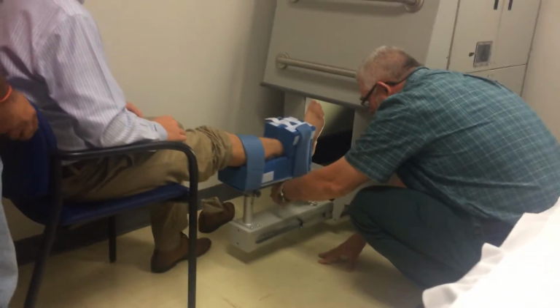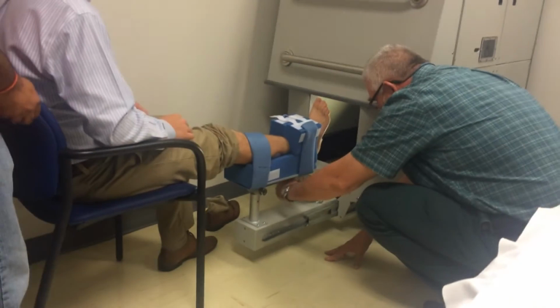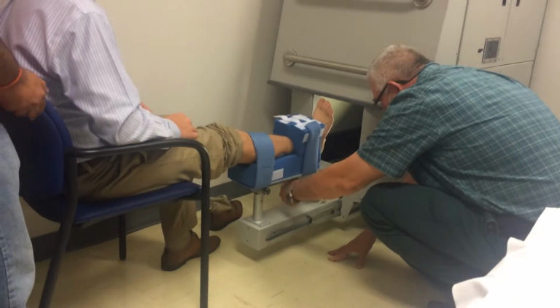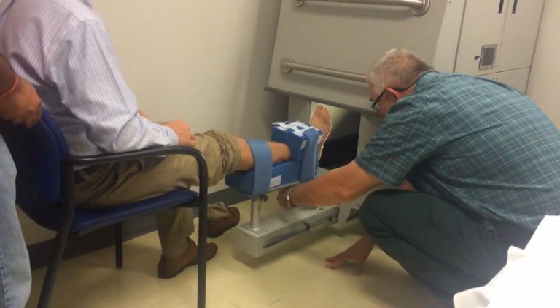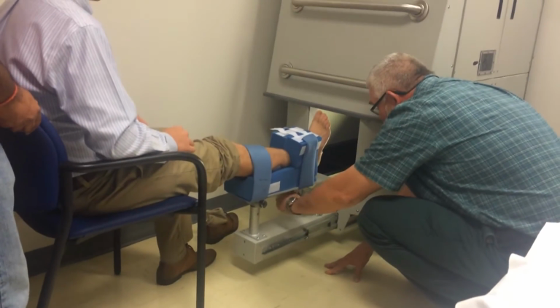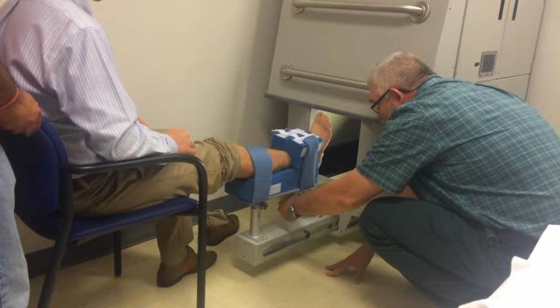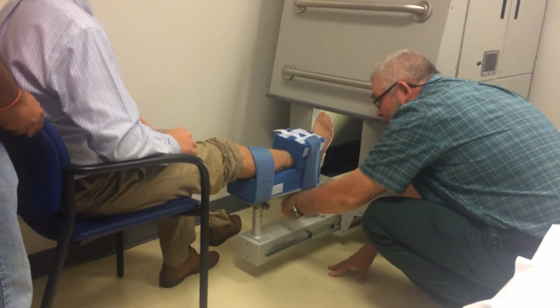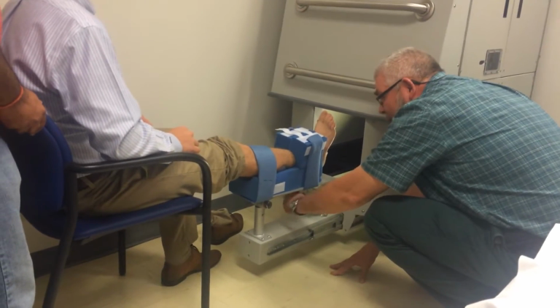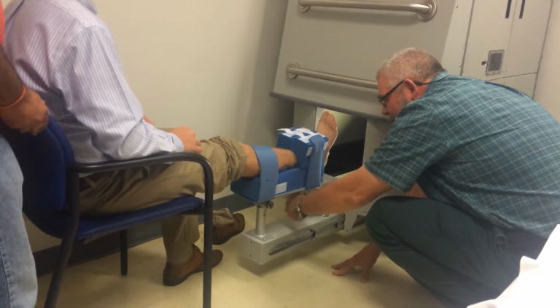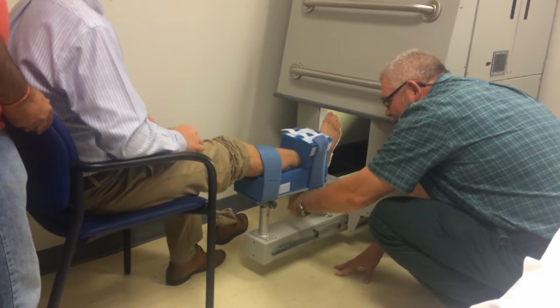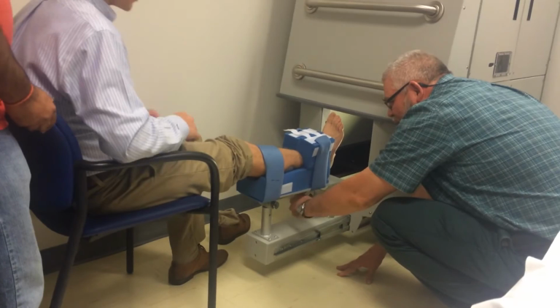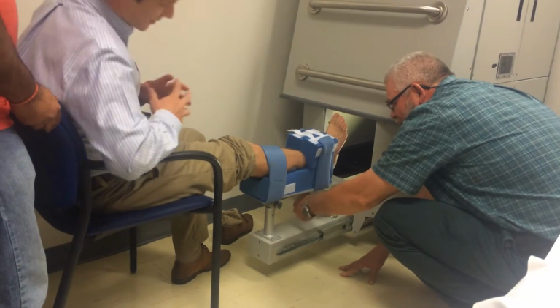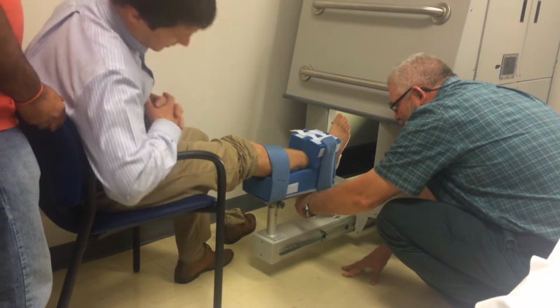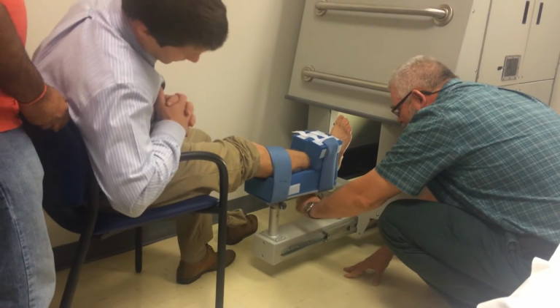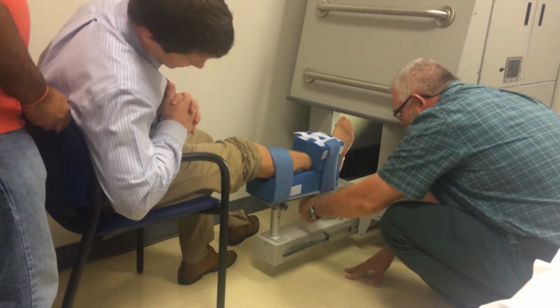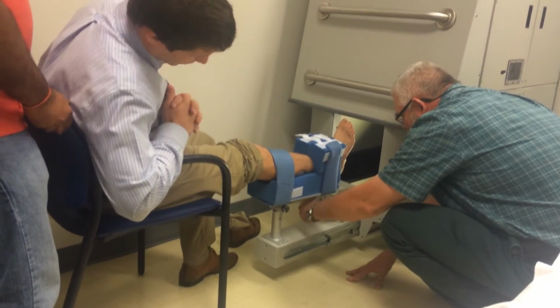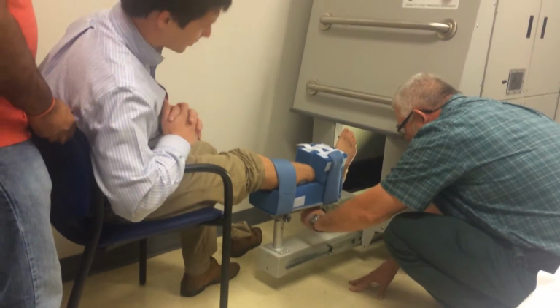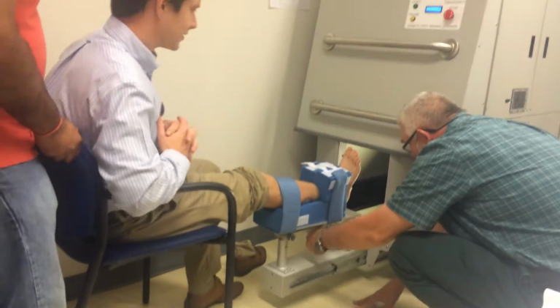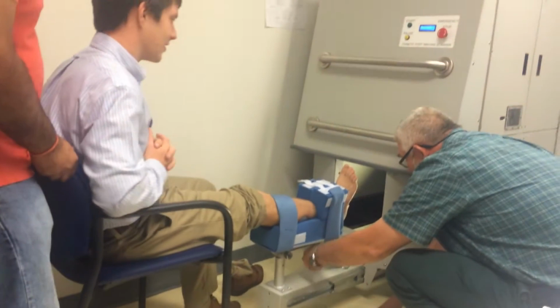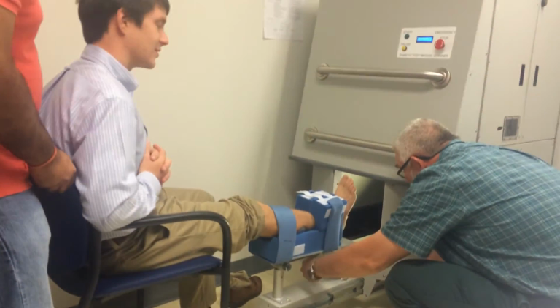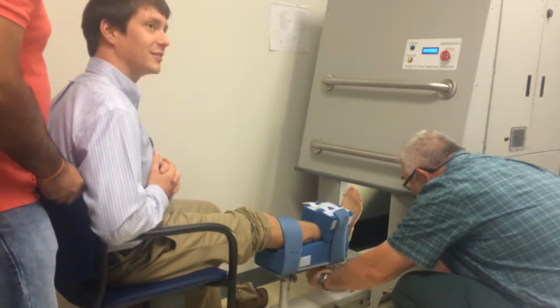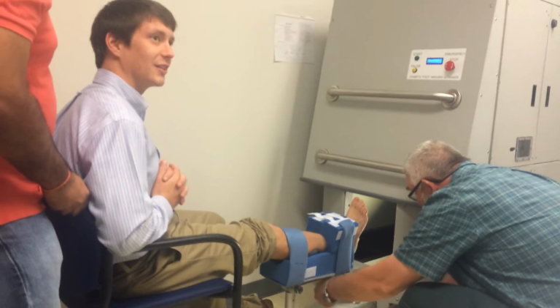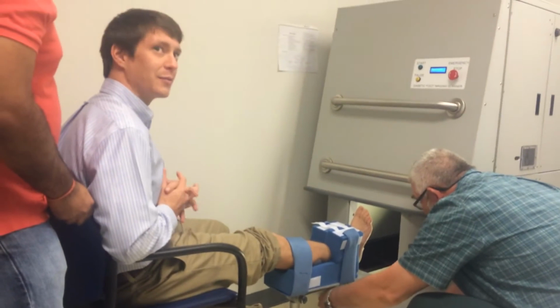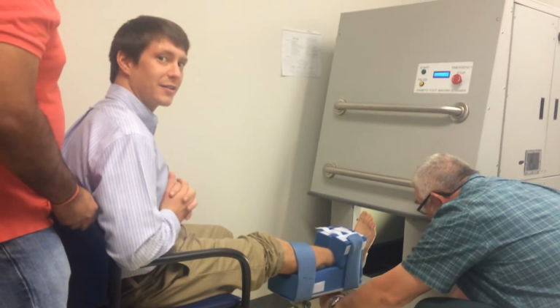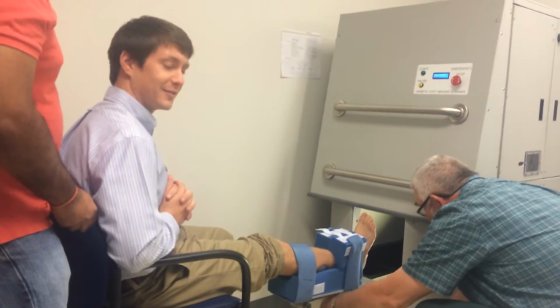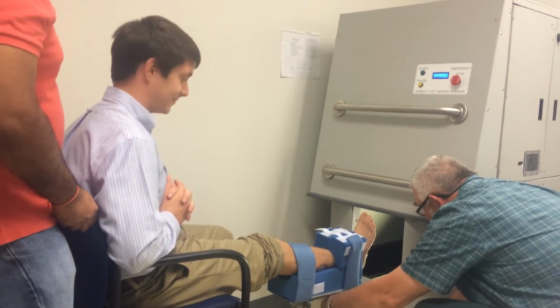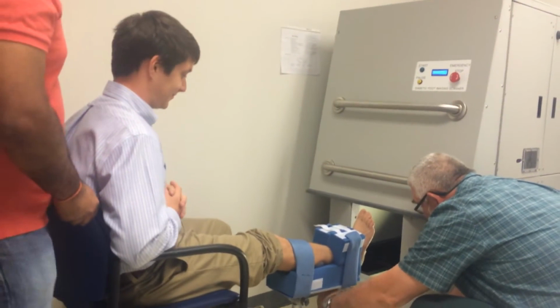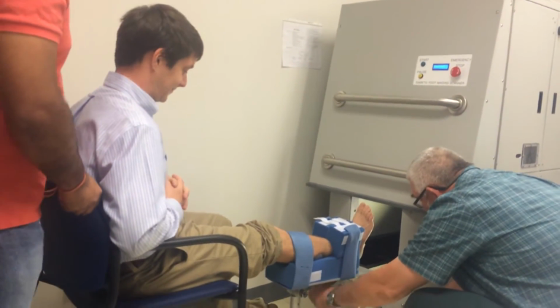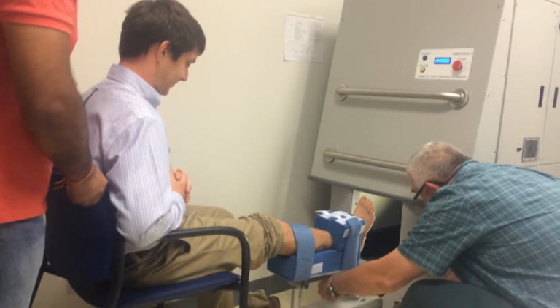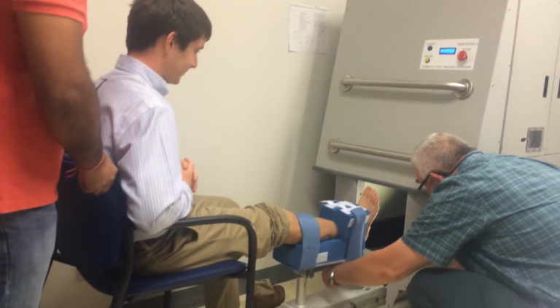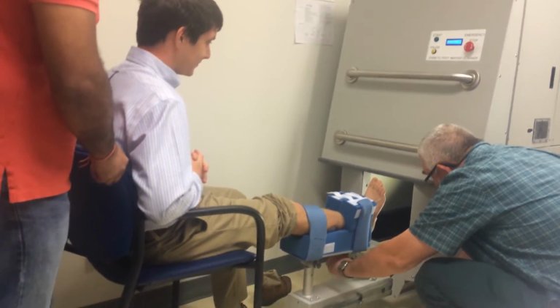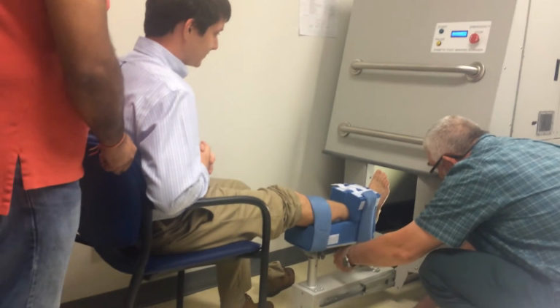I'd like to thank our student Dr. John D. Miller for volunteering his leg into this contraption. He seems awful excited.